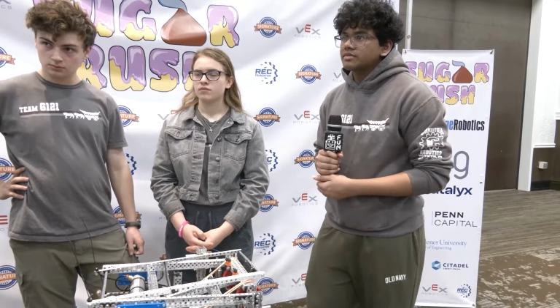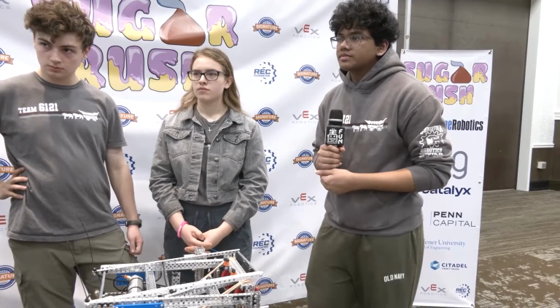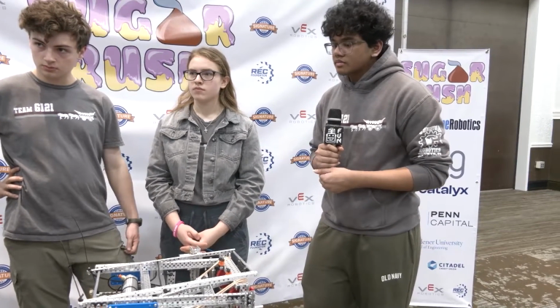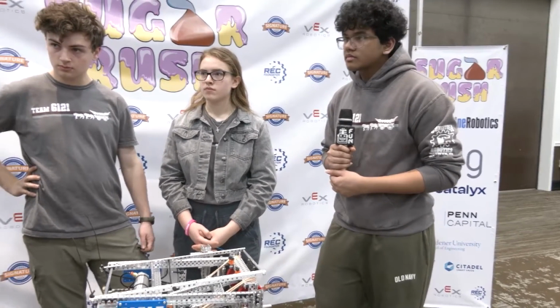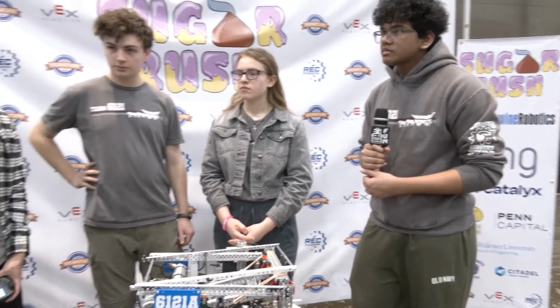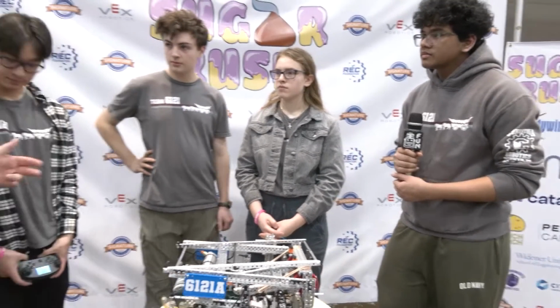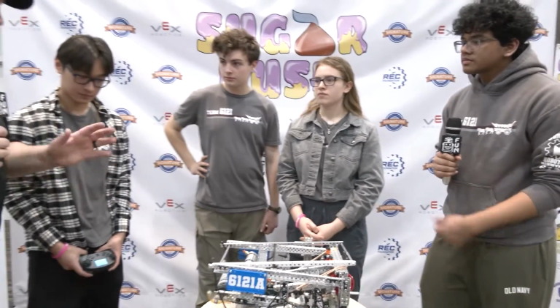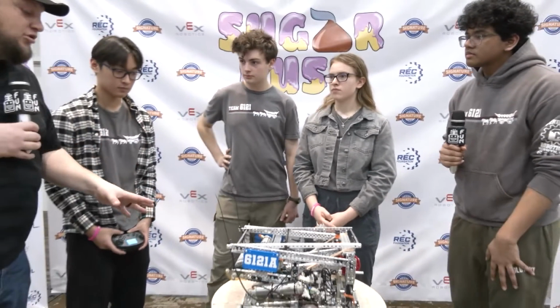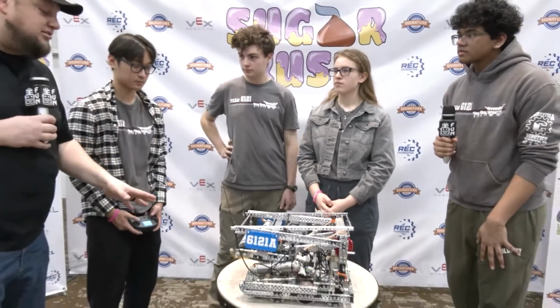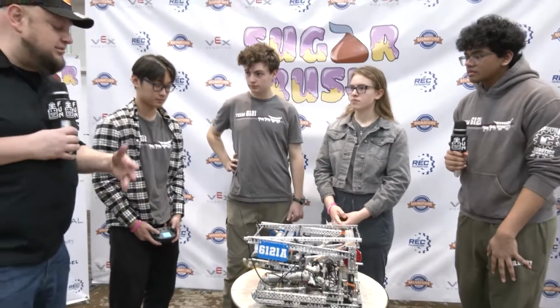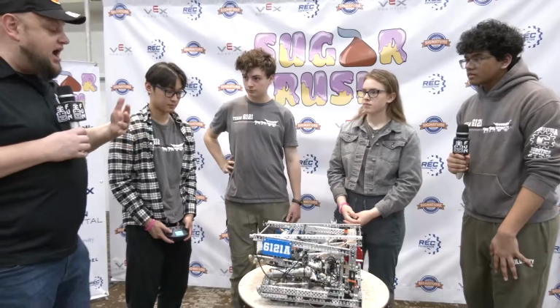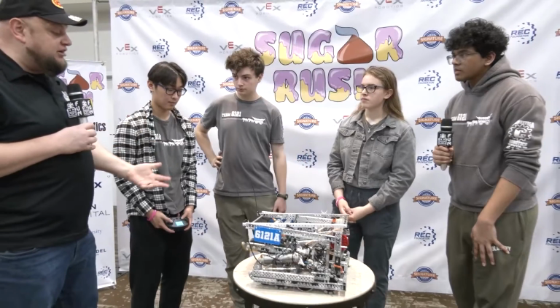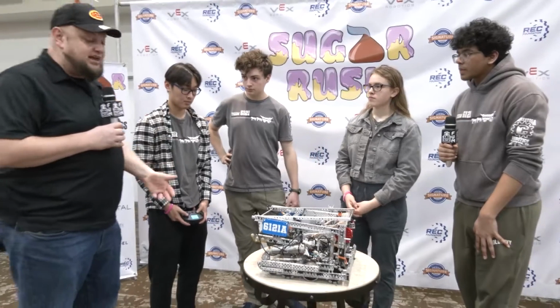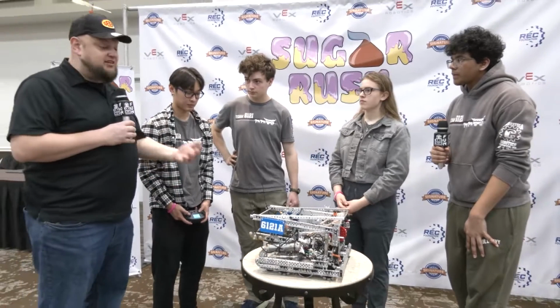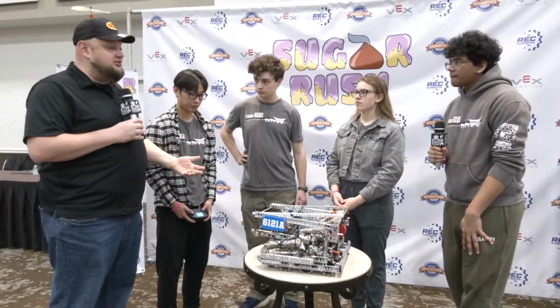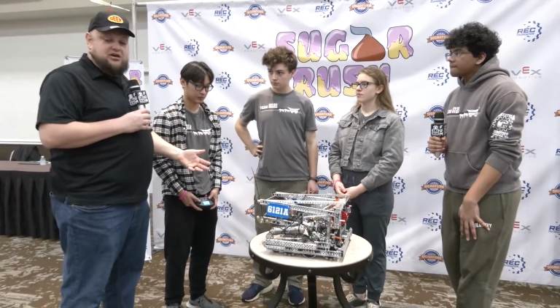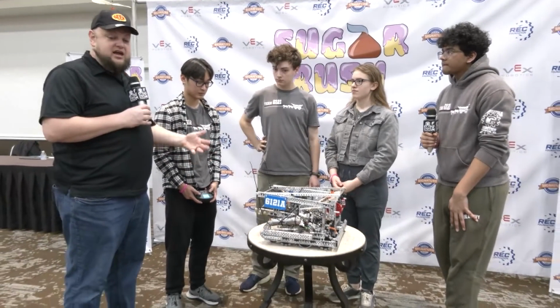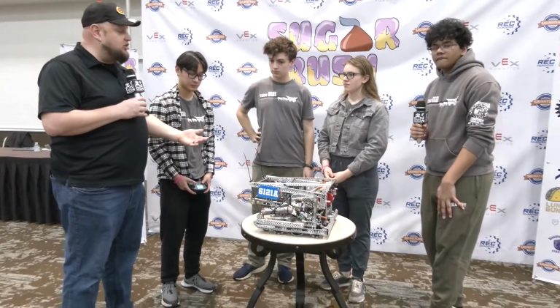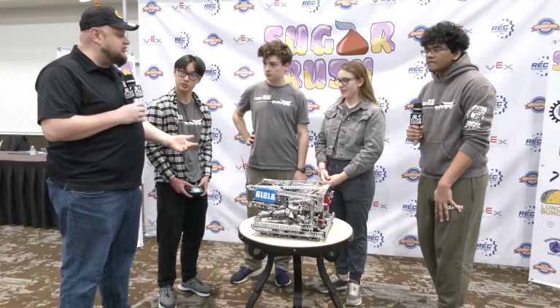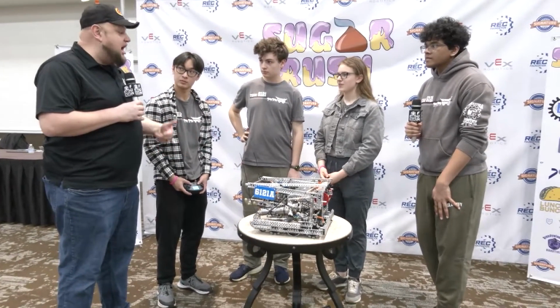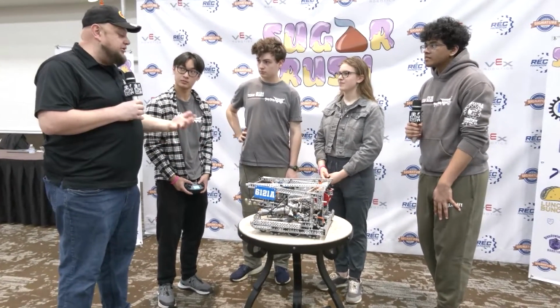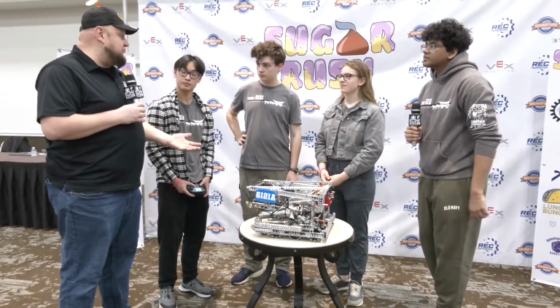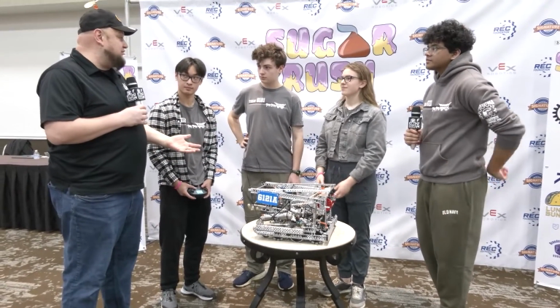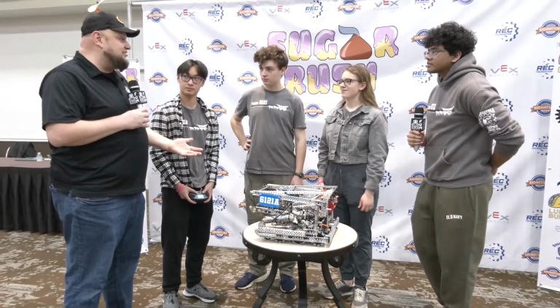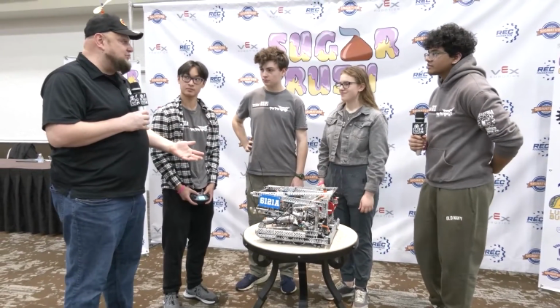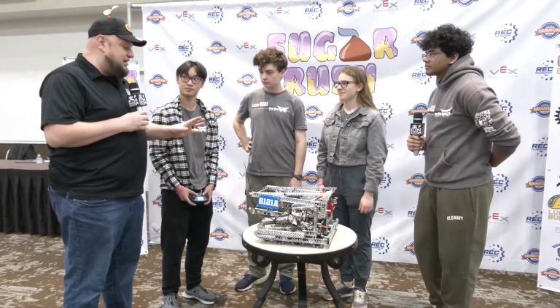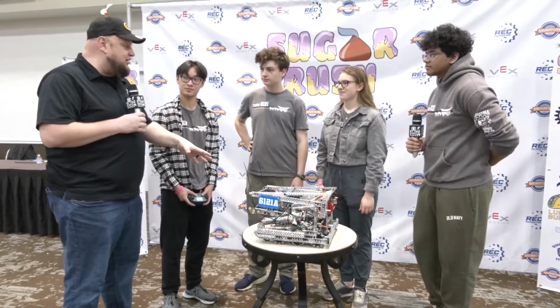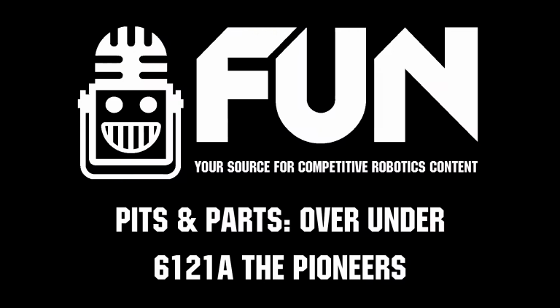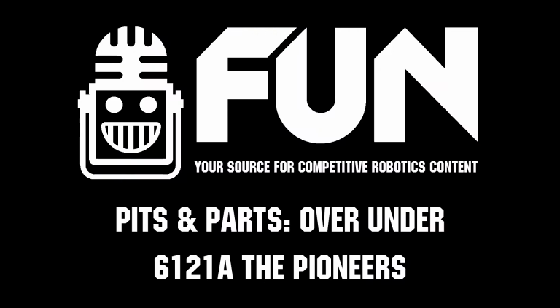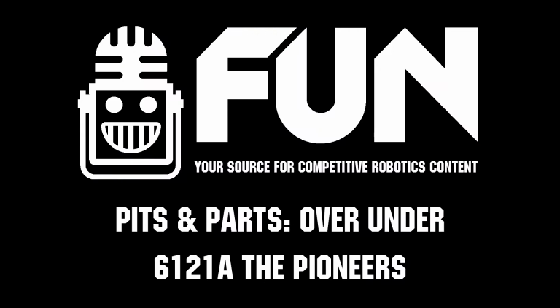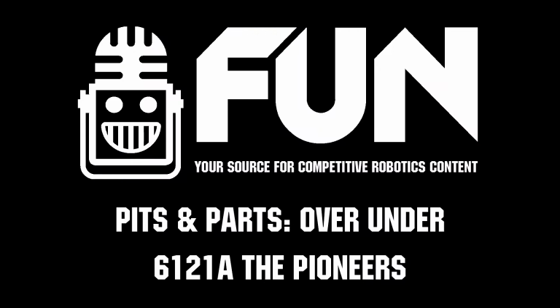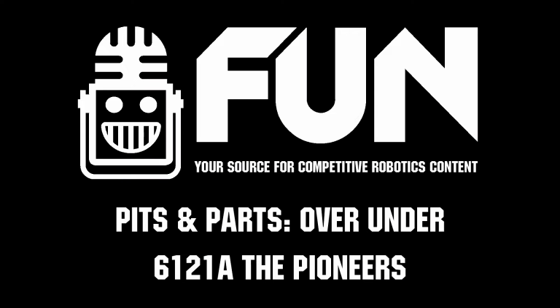Pioneers, thank you so much for taking the time to tell us more about your team and your robot. Can't wait to see how you do here at Sugar Rush and throughout the rest of the season. Thanks for showing off your robot and good luck the rest of the way.